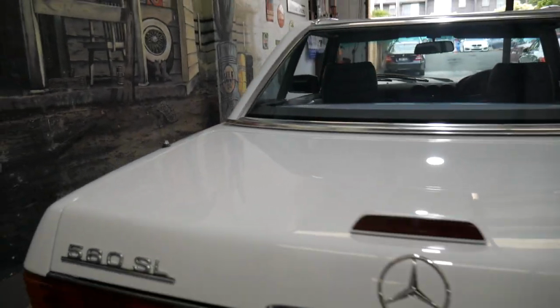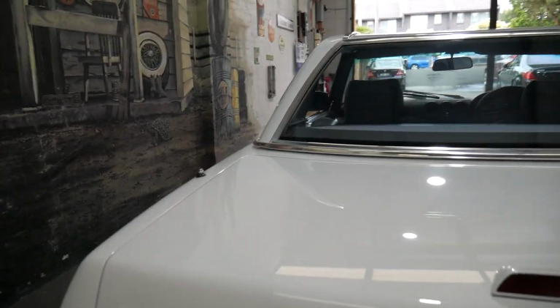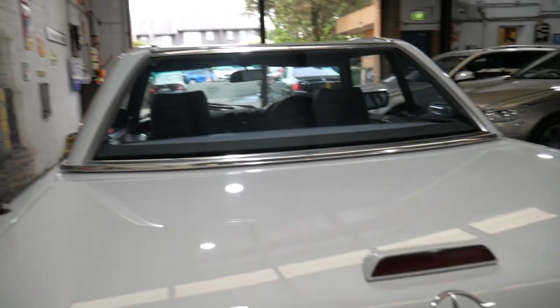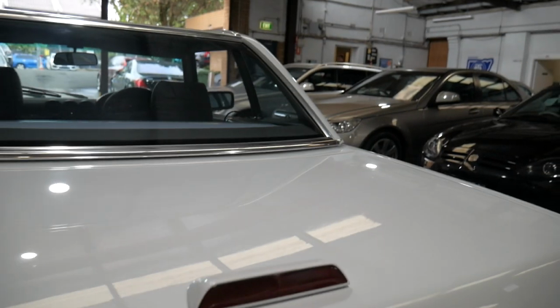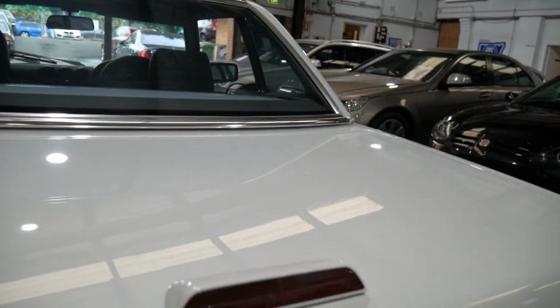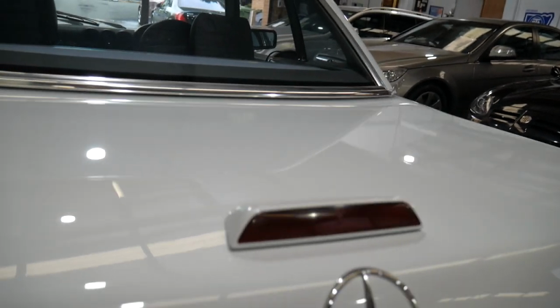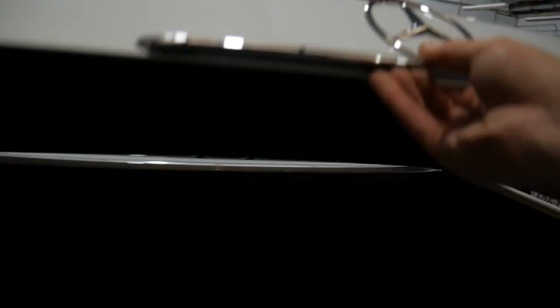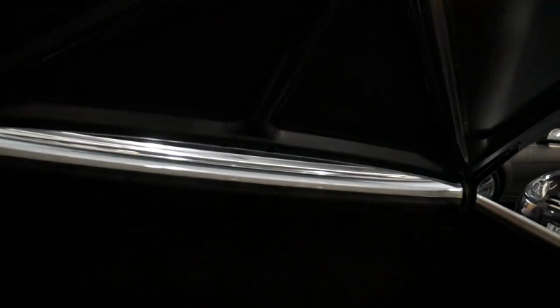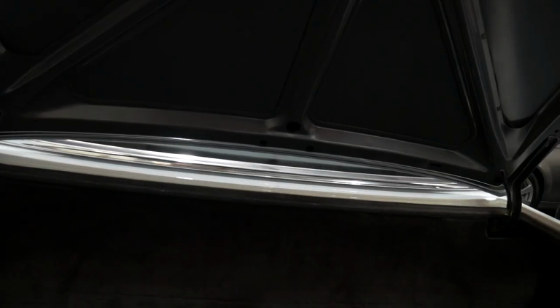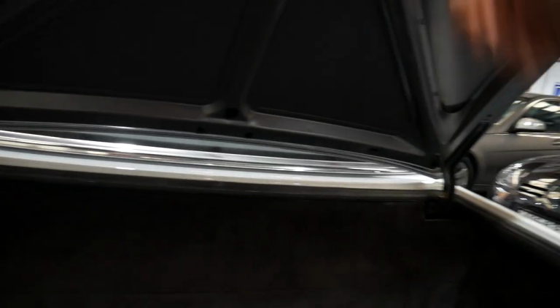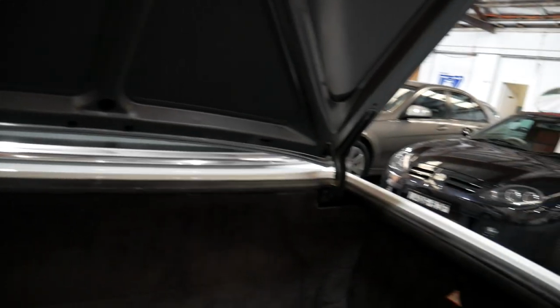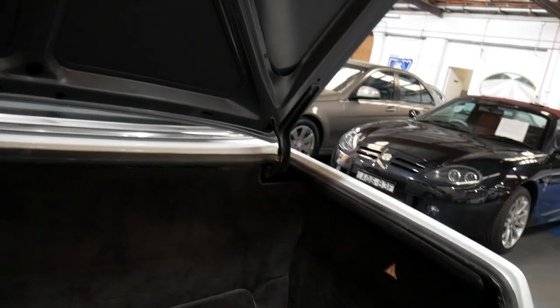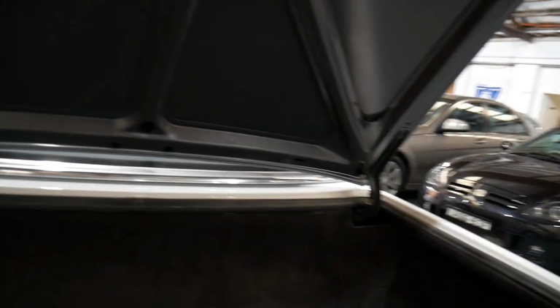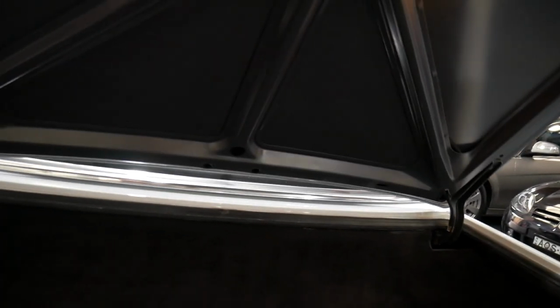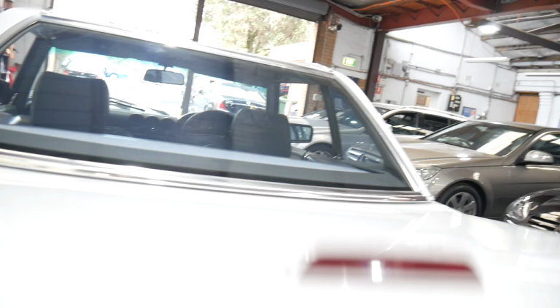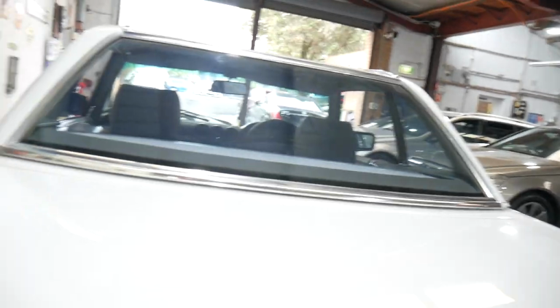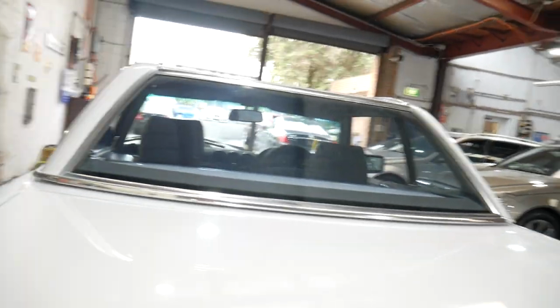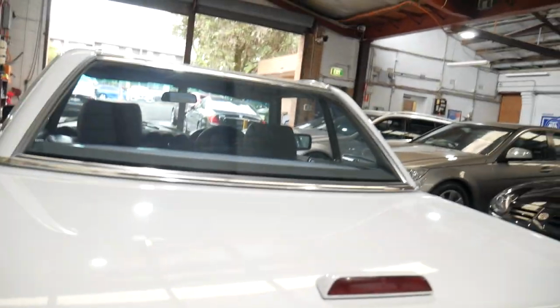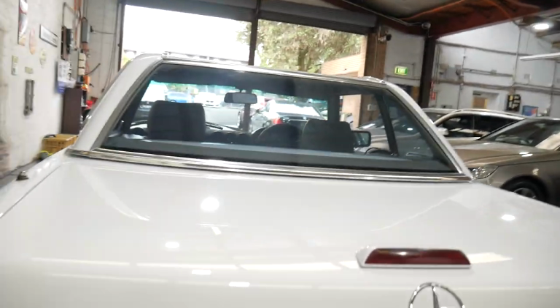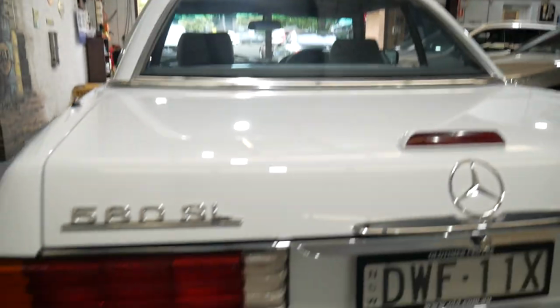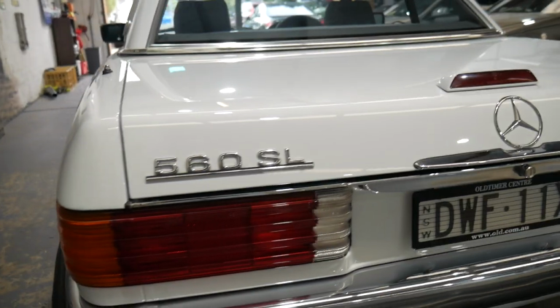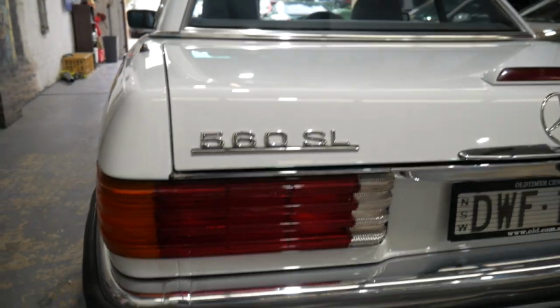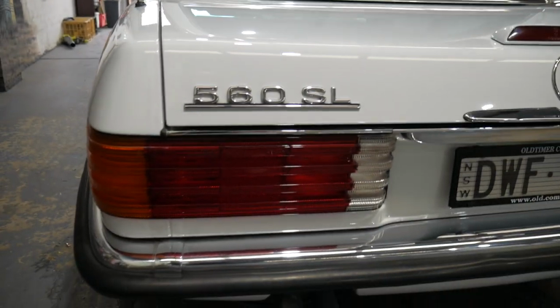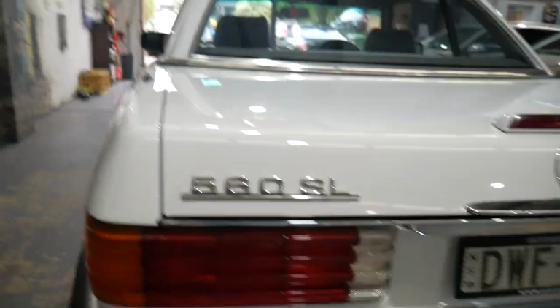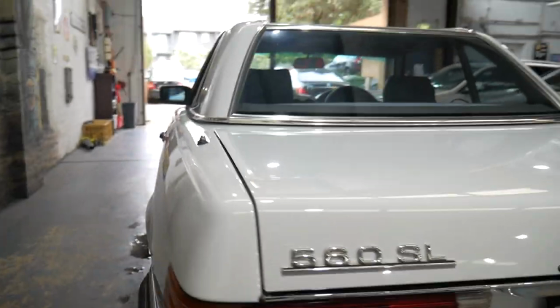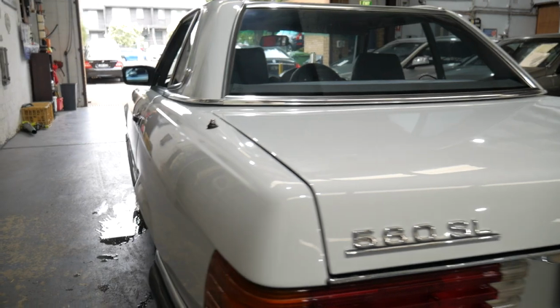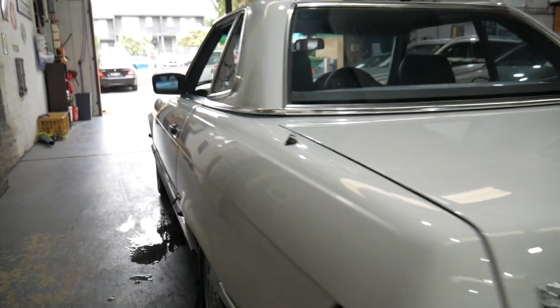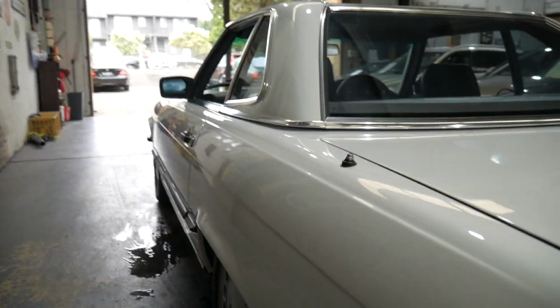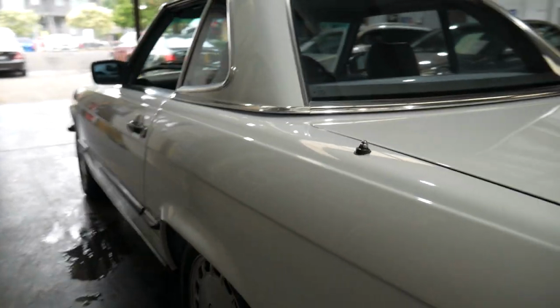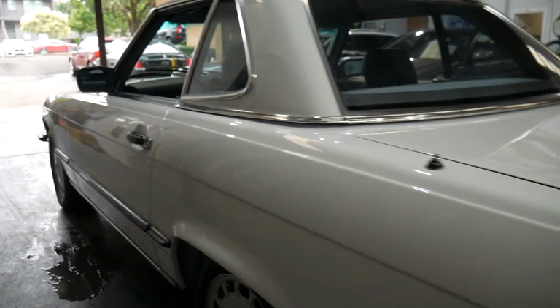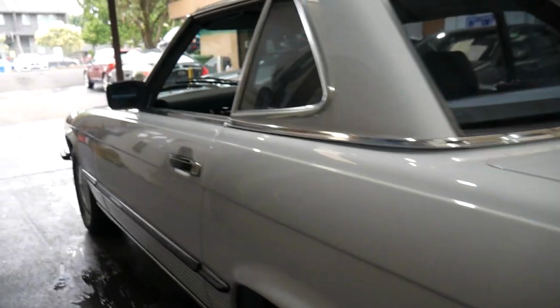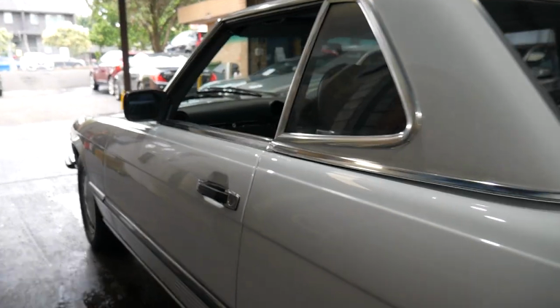It's a lovely car, ladies and gentlemen. The chrome work is beautiful, the carpets are lovely, it's original — the interior hasn't been repainted and so forth like a lot of these have. The soft top is in lovely condition, and the alloys are unmarked.